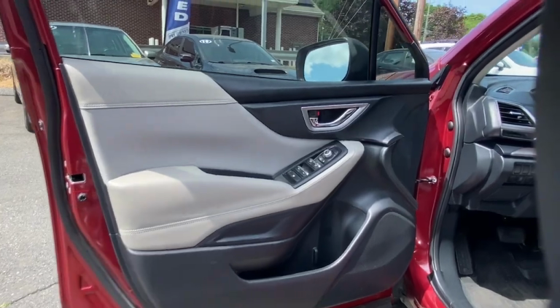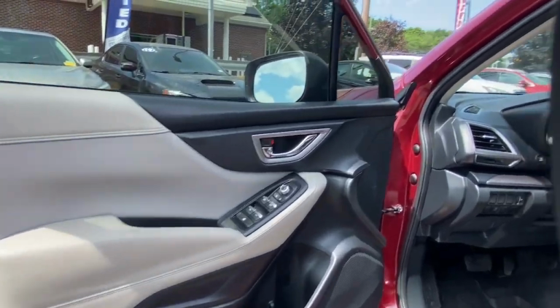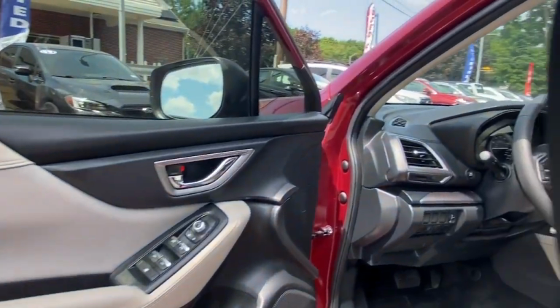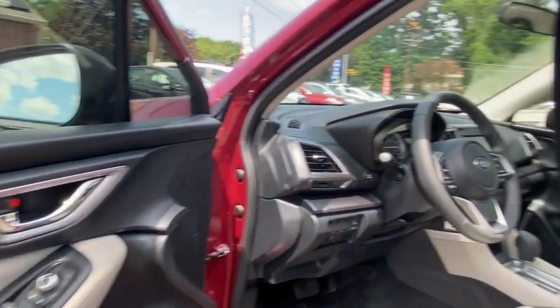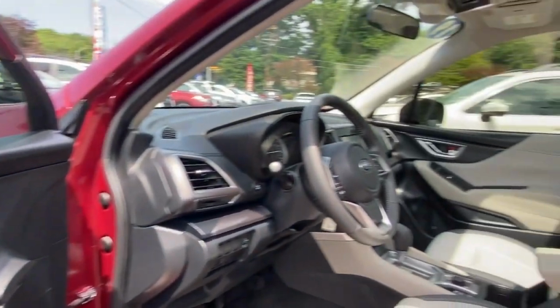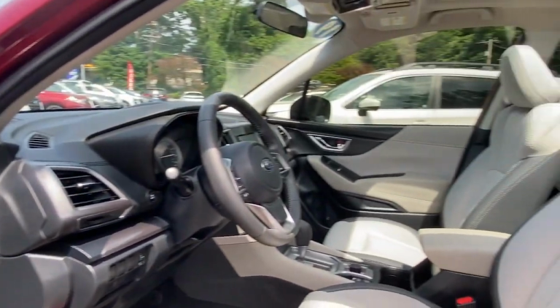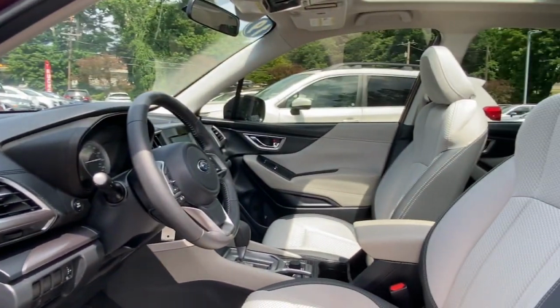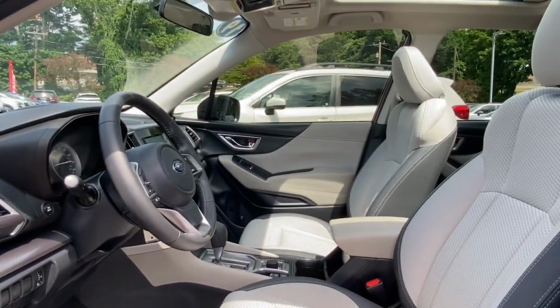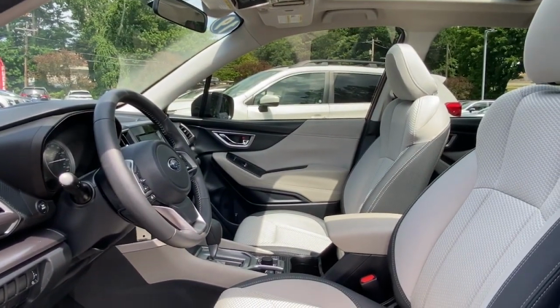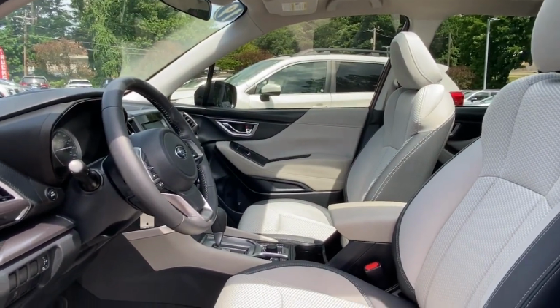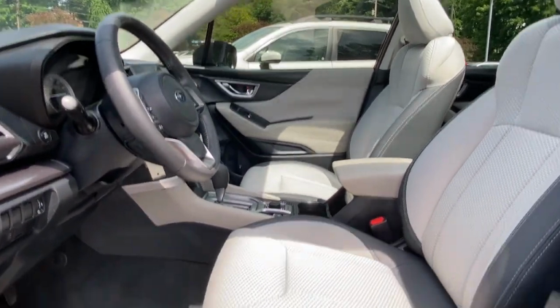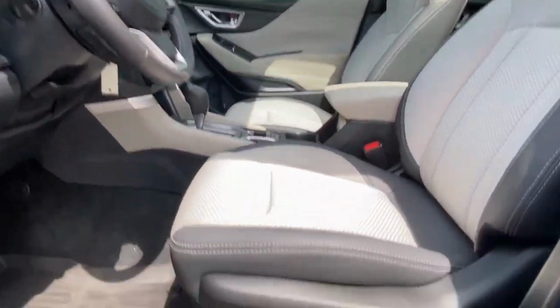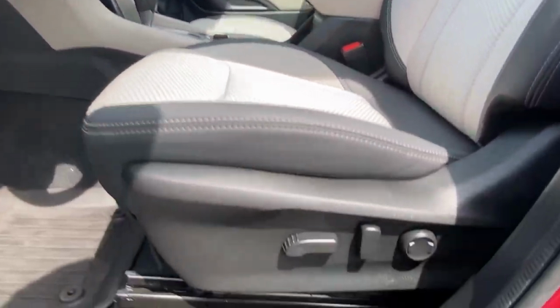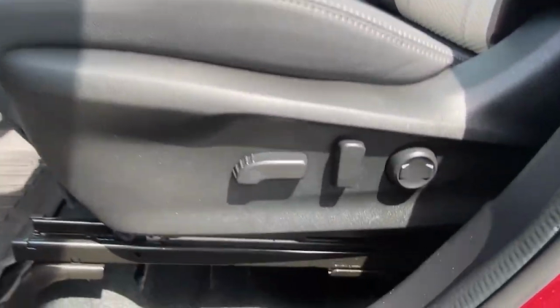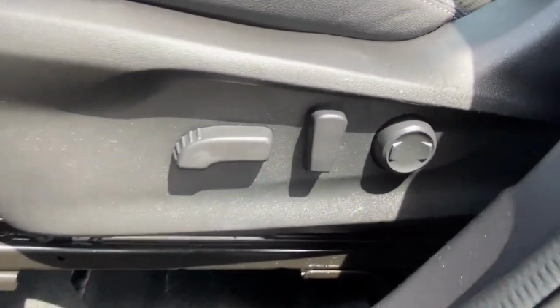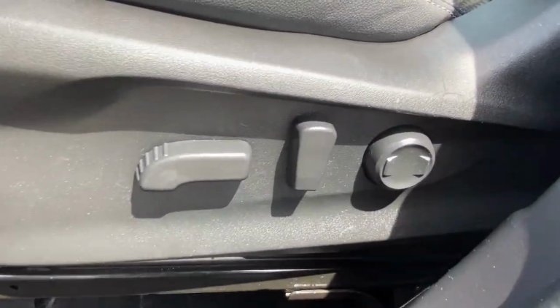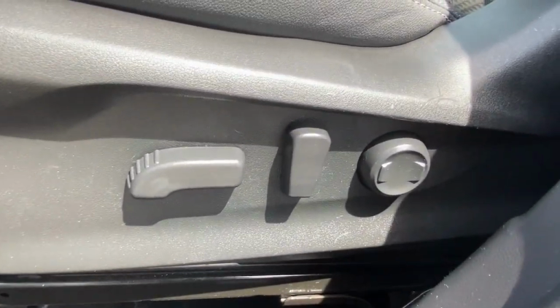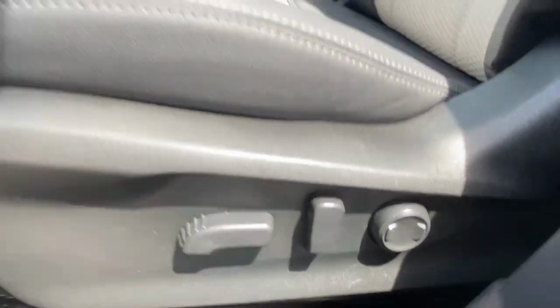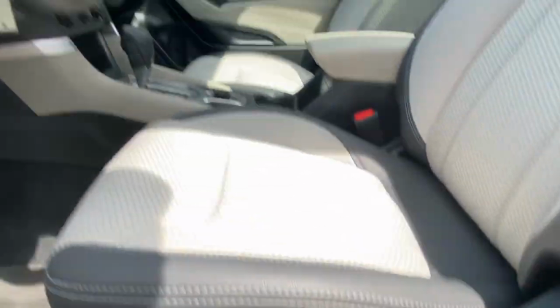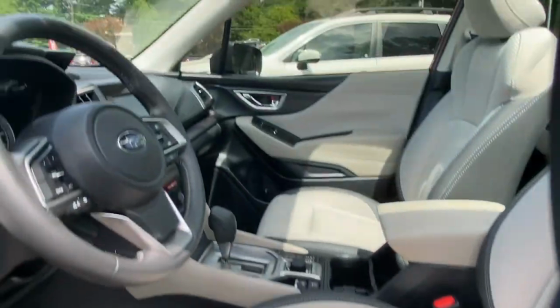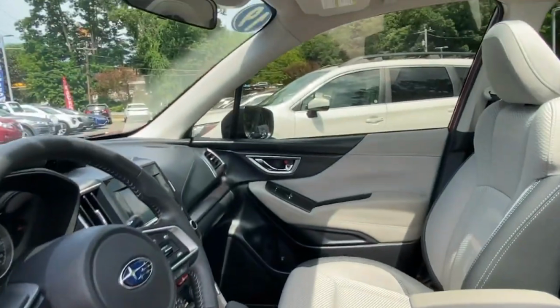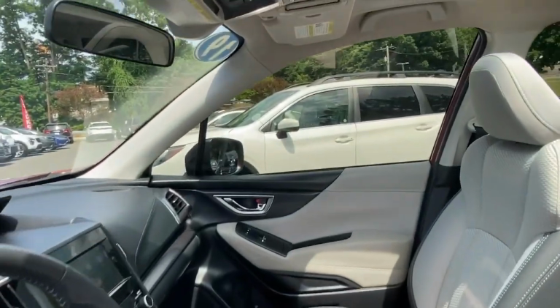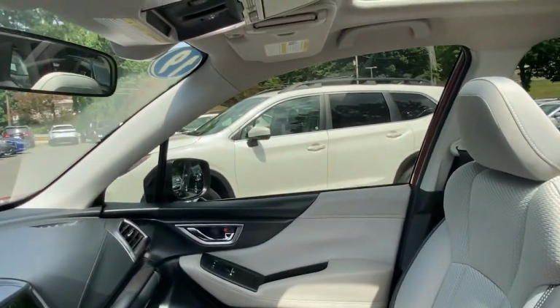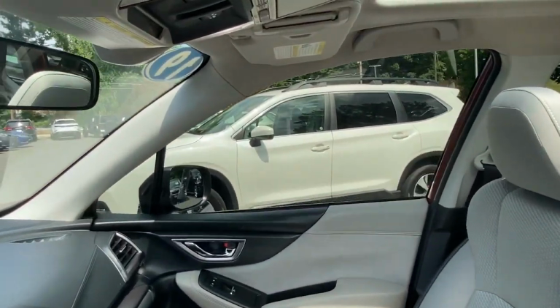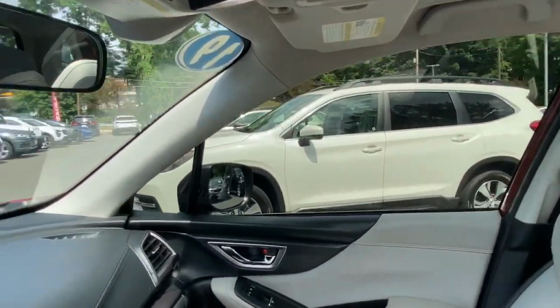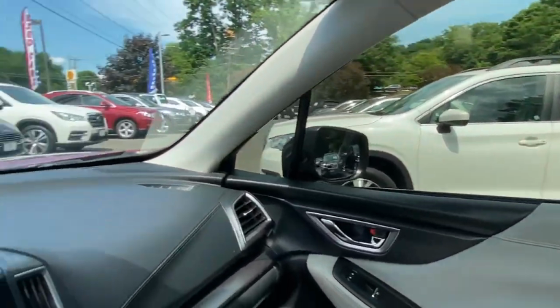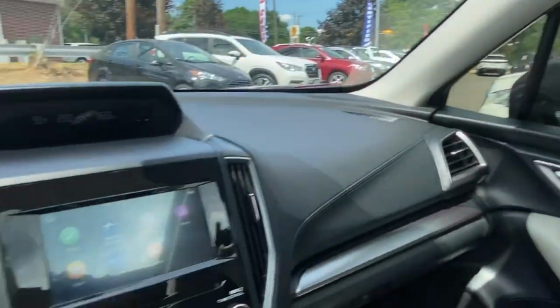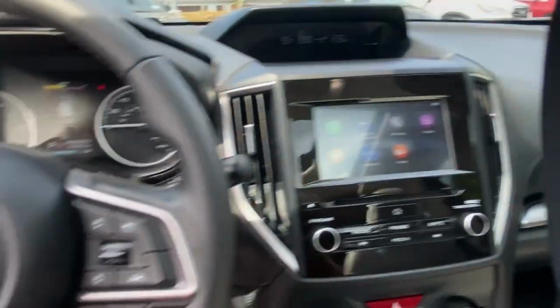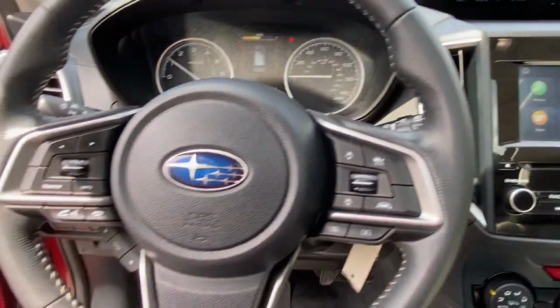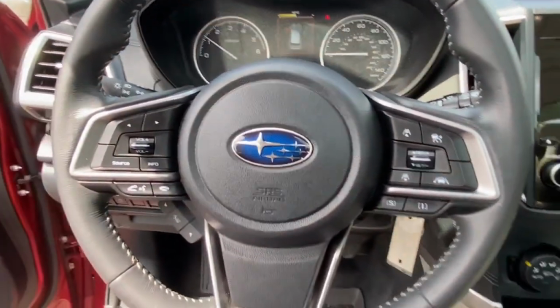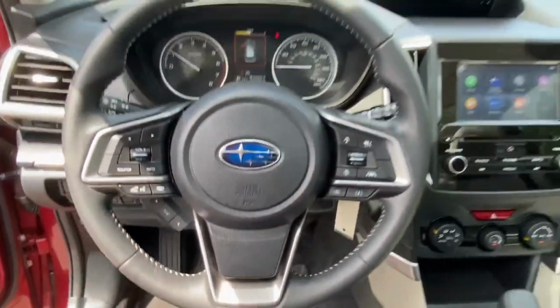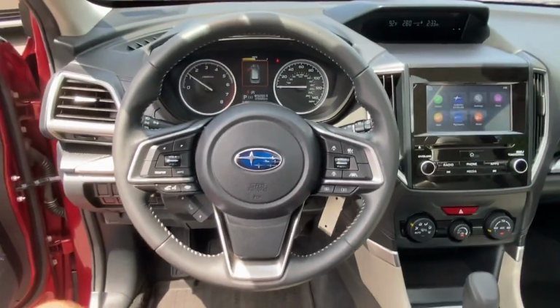This Forester is the perfect blend of comfort and capability. See for yourself when you take it out for a test drive. Our professional staff looks forward to giving you excellent service.